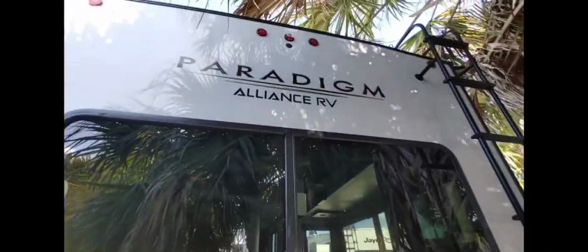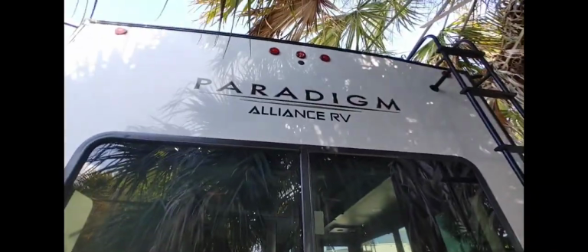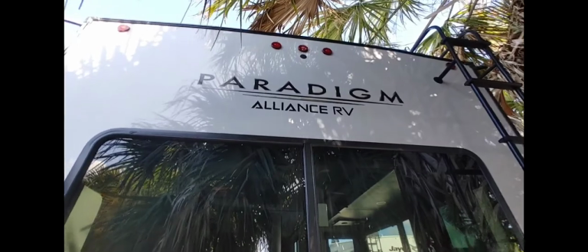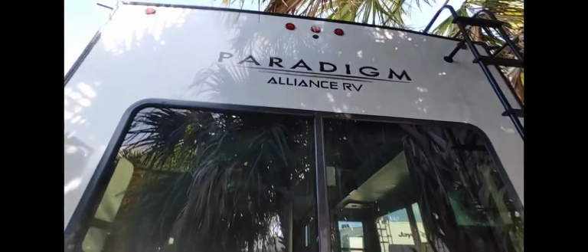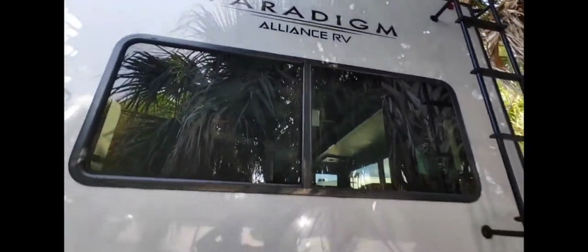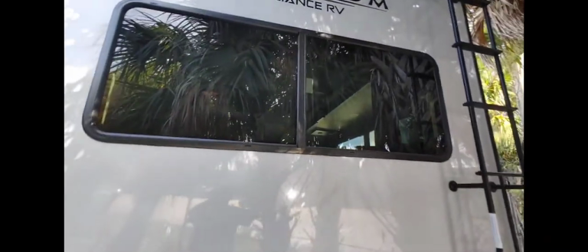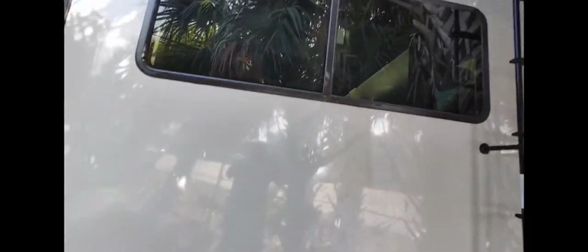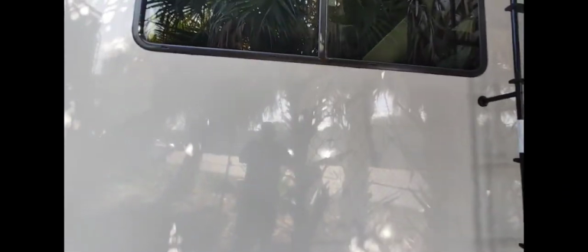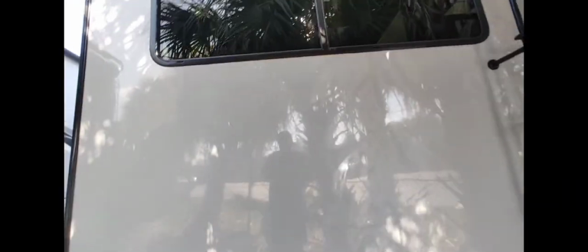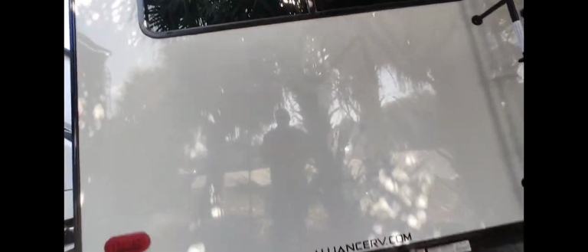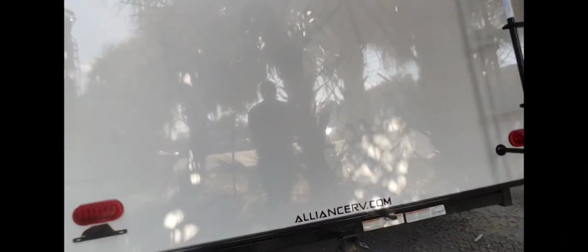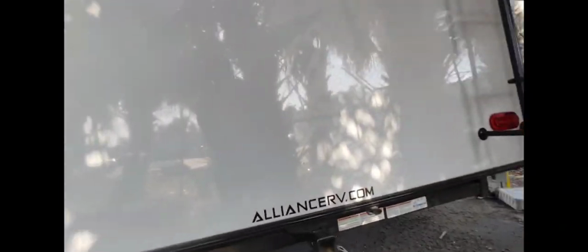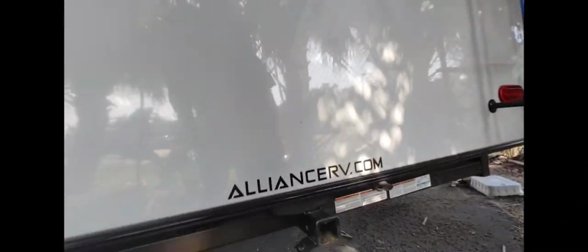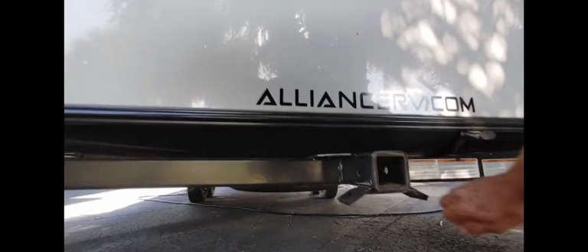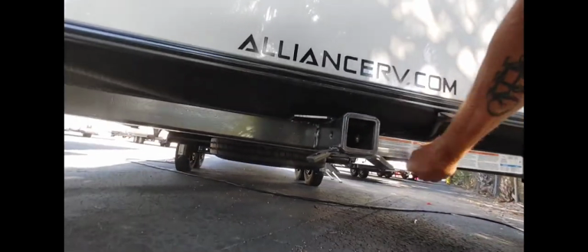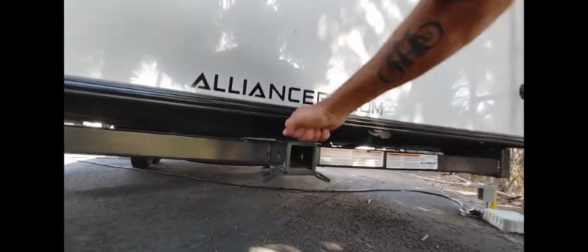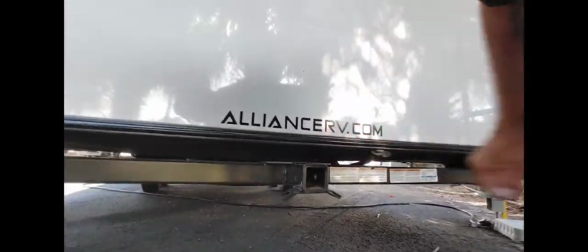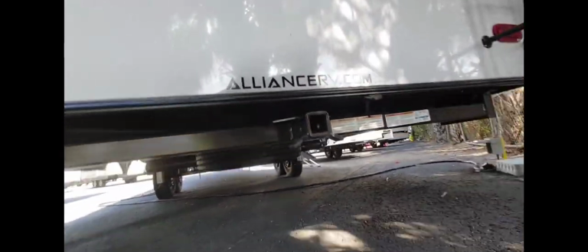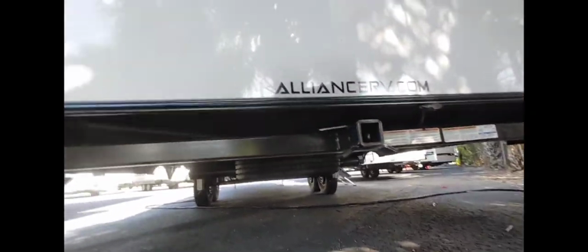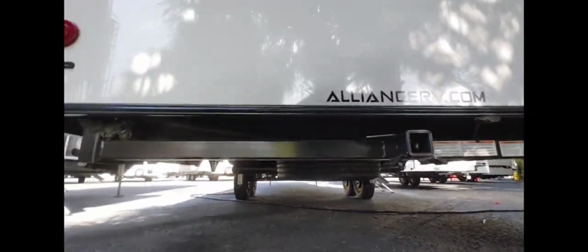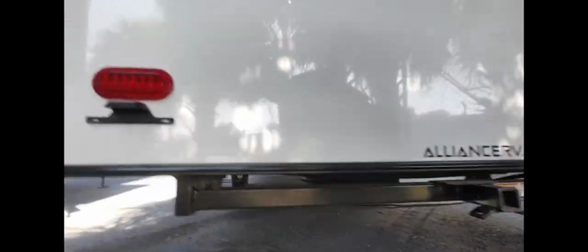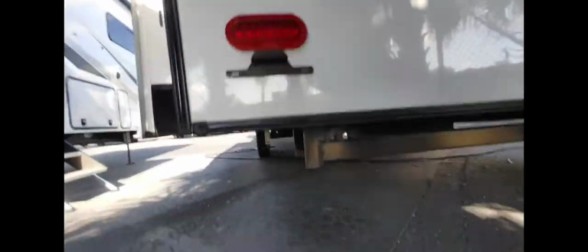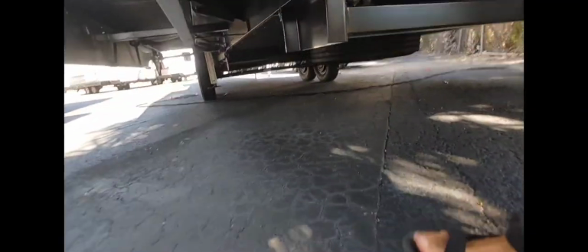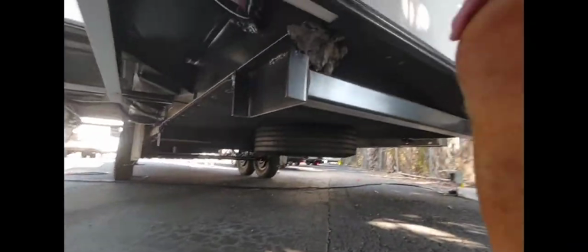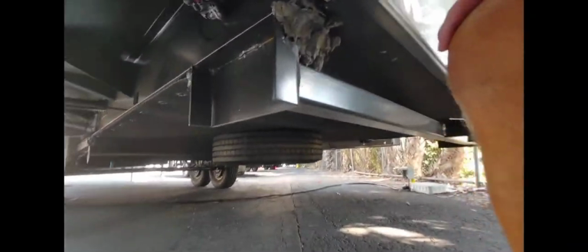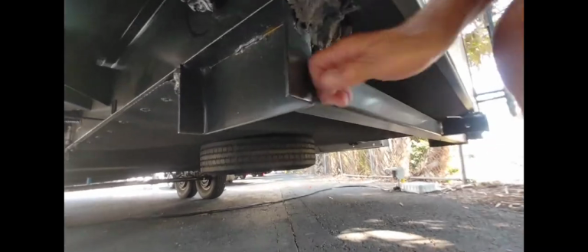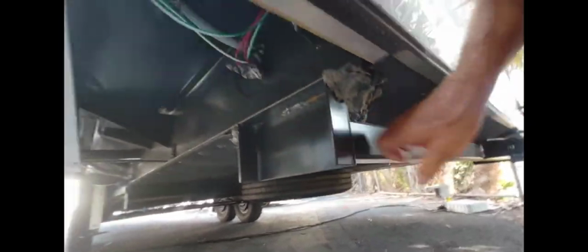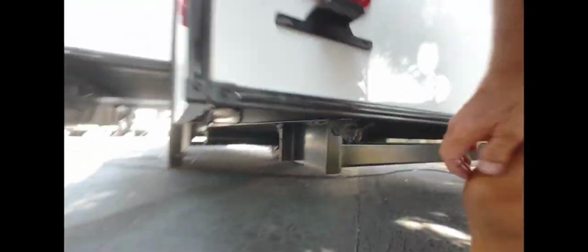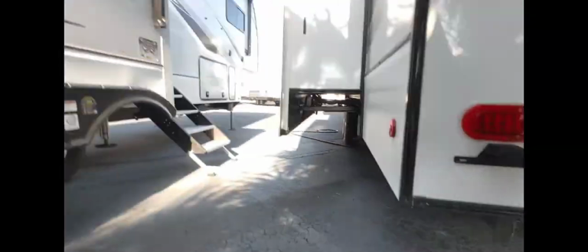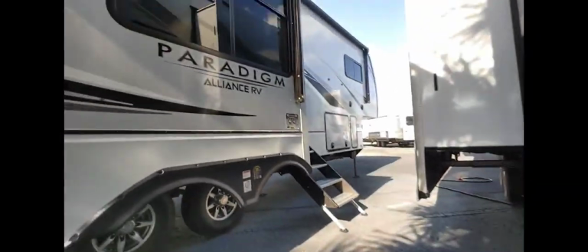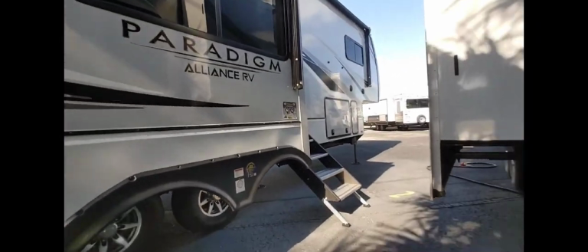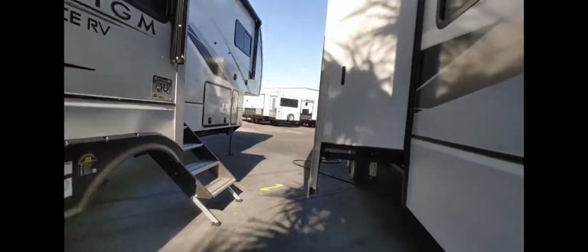Paradigm by Alliance RV. It's got bumpers underneath, and it's got a nice two-inch weld into the frame — you definitely want those welds in the frame.